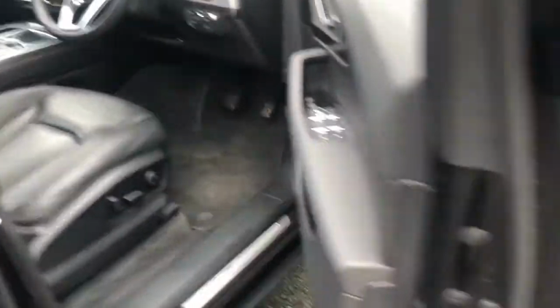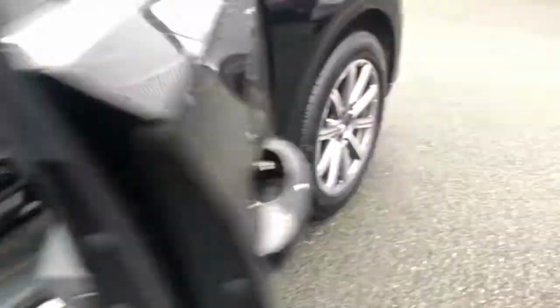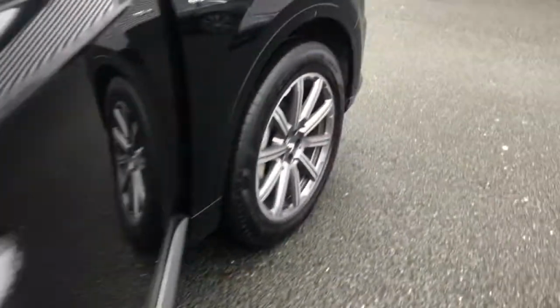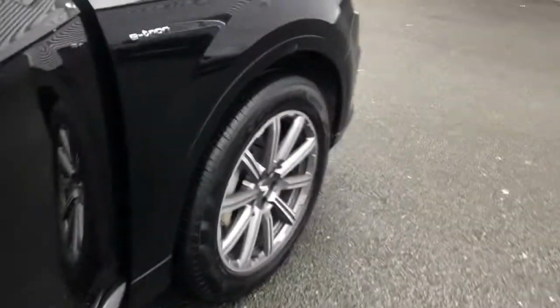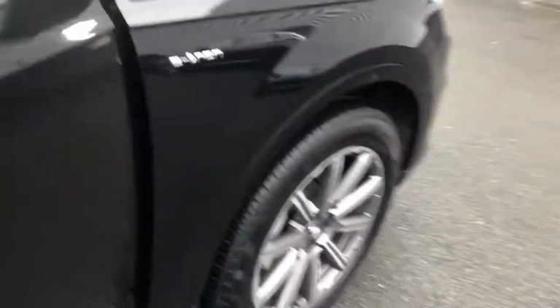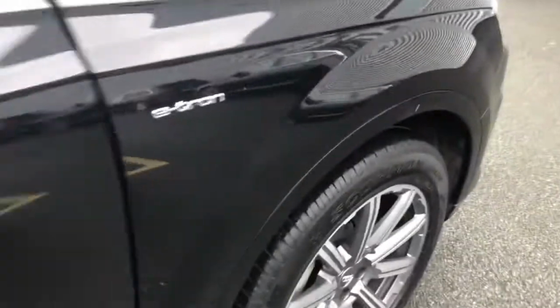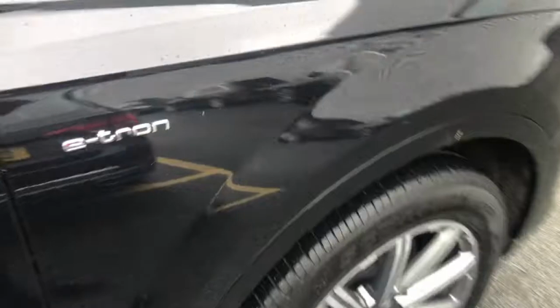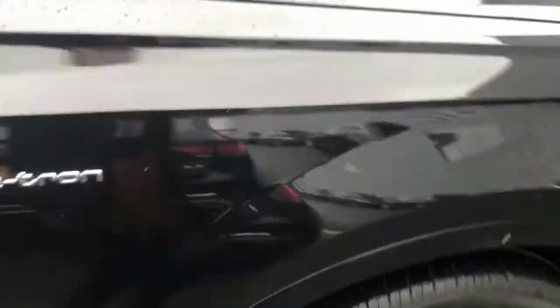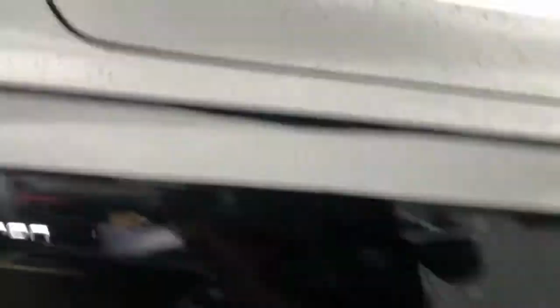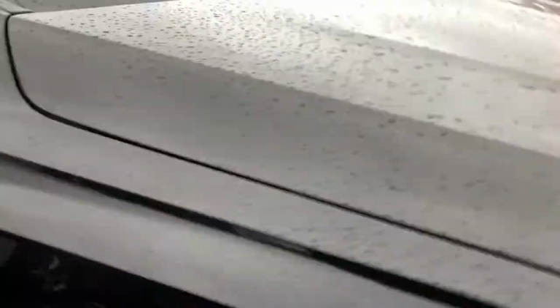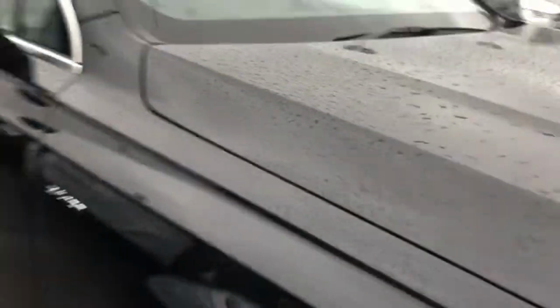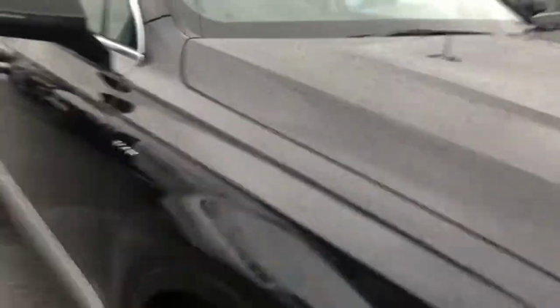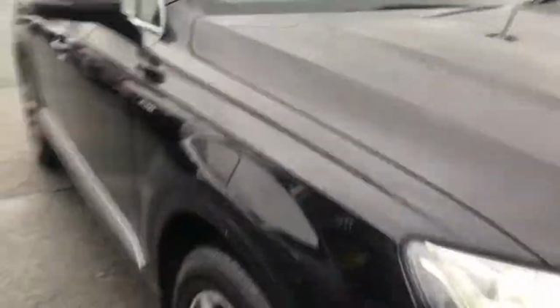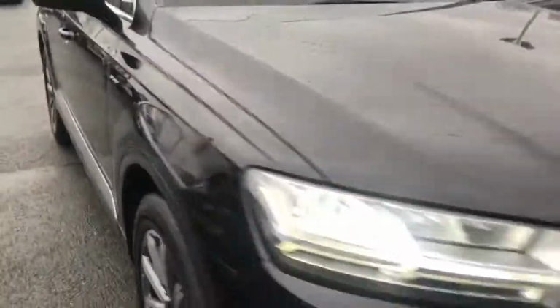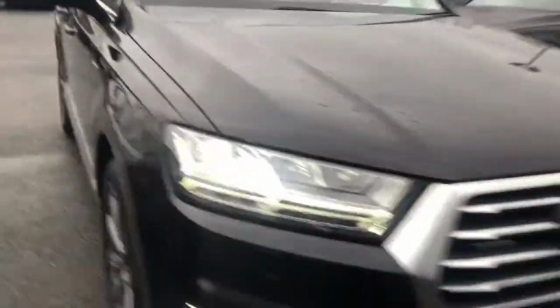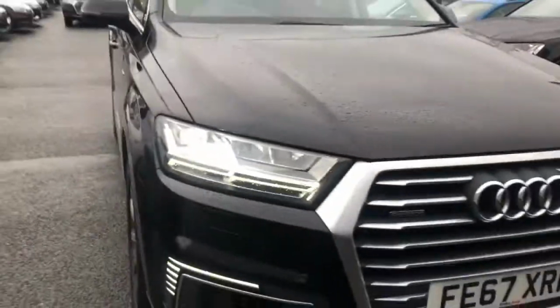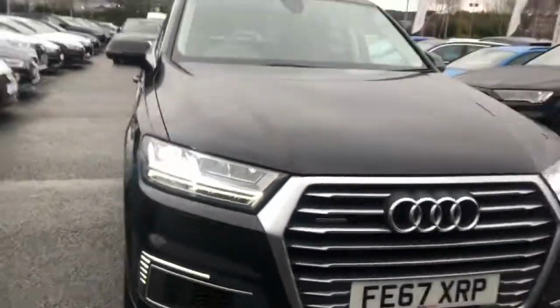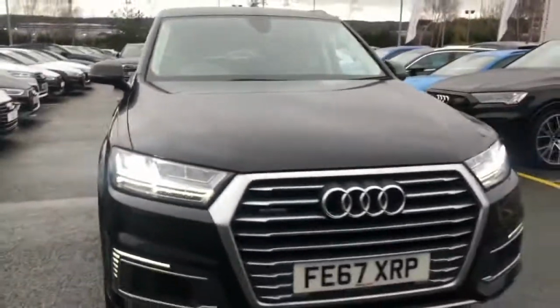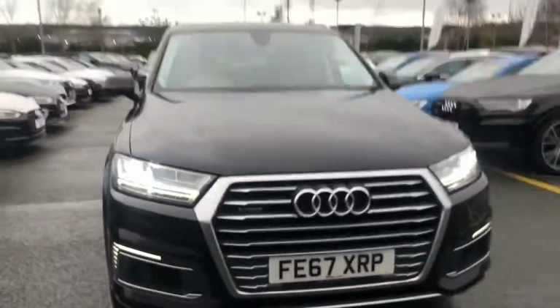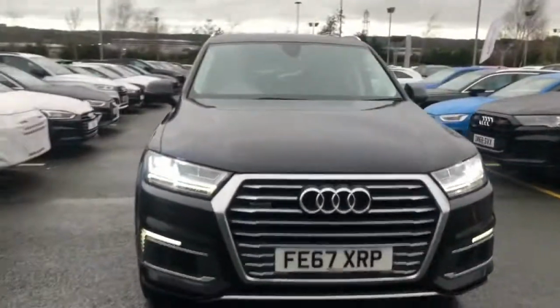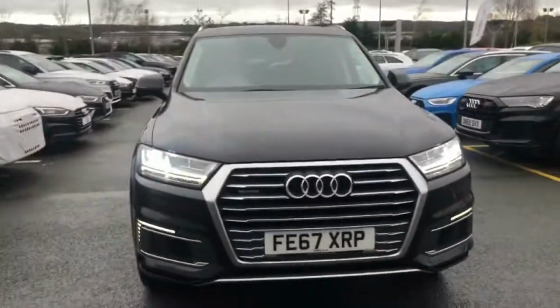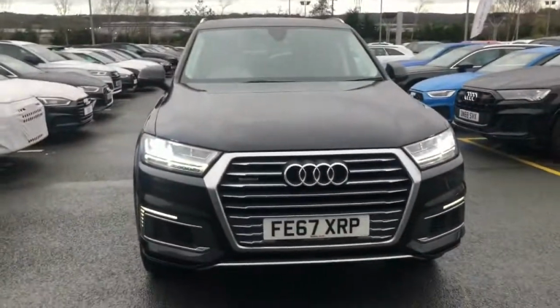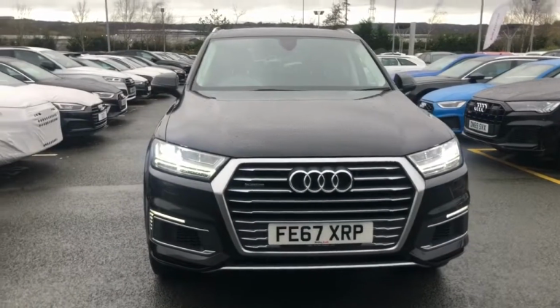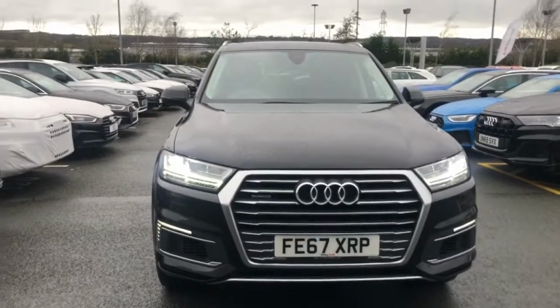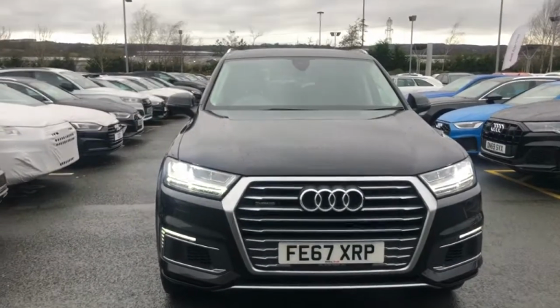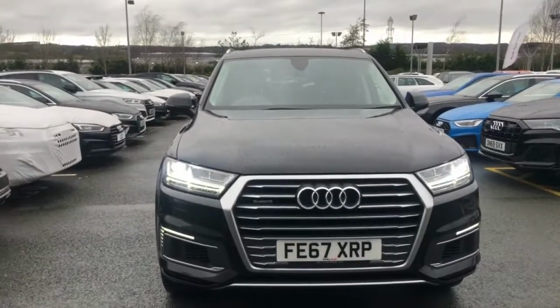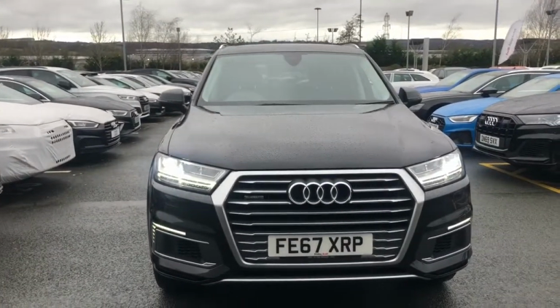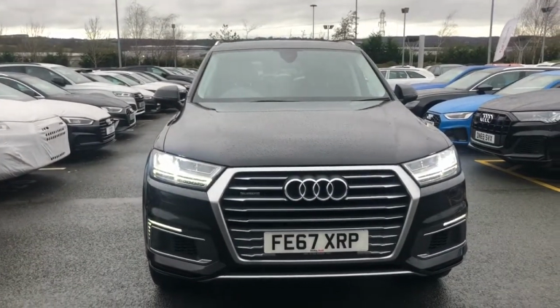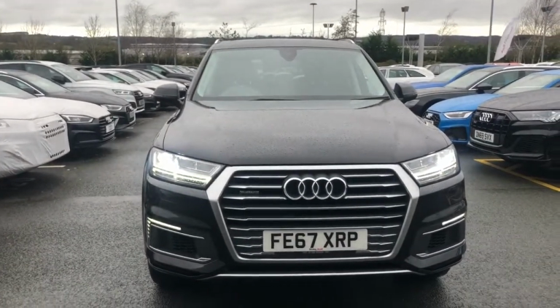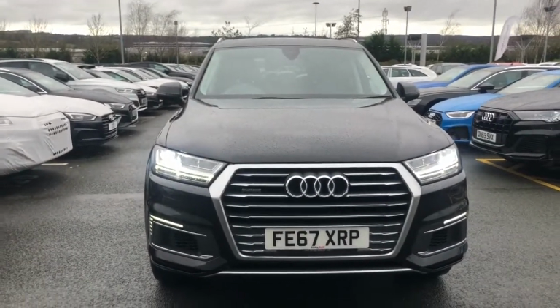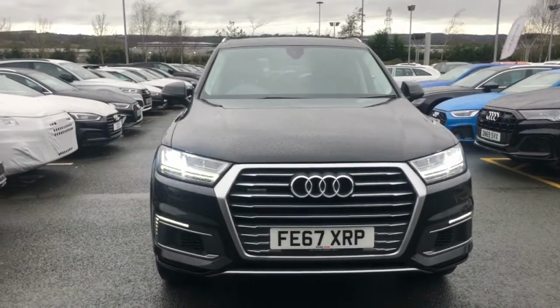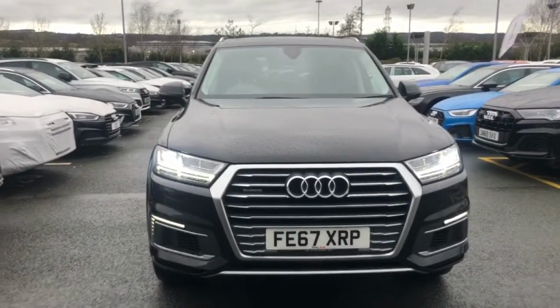For any more information on this approved used Audi vehicle, please give us a call here at Stoke Audi on 01782 488 205. Thank you for watching.